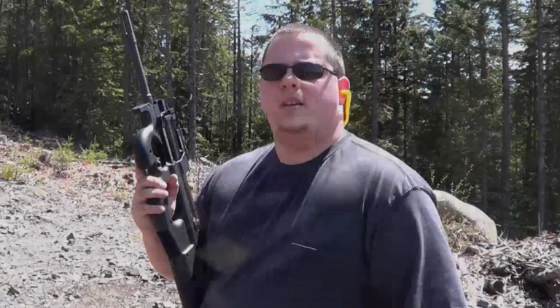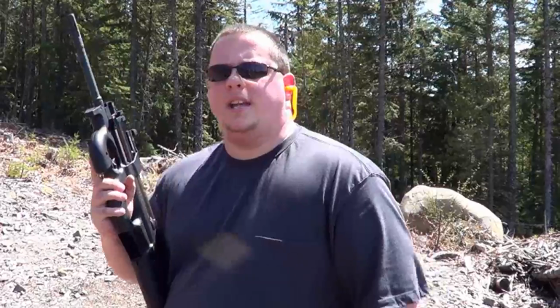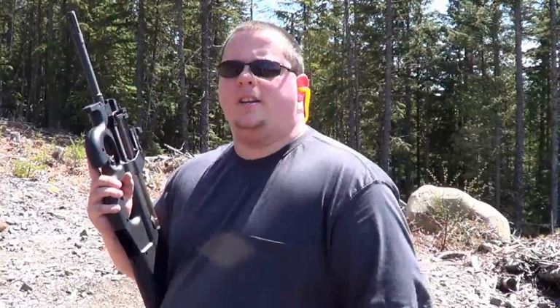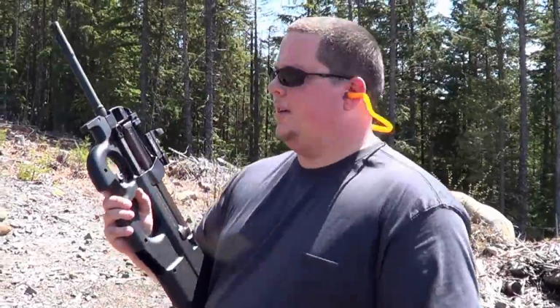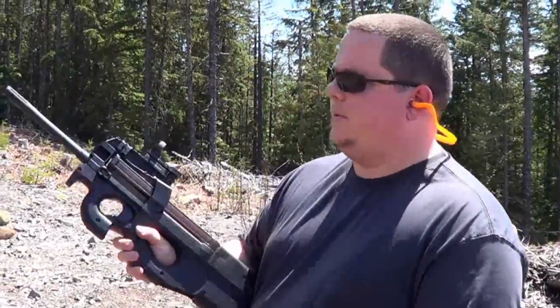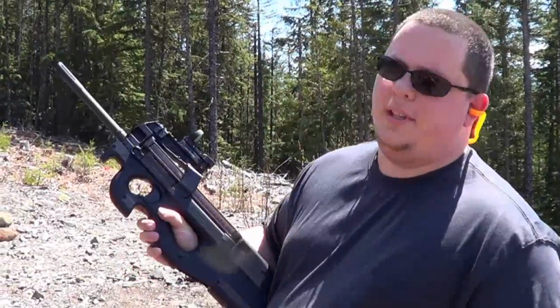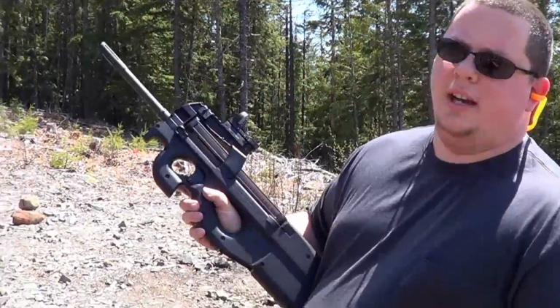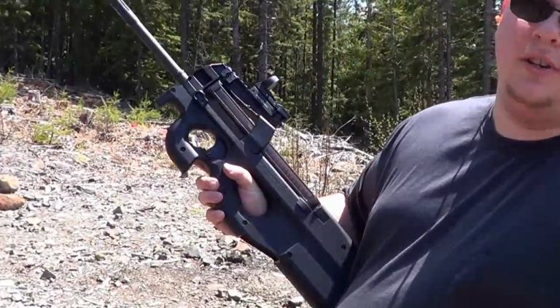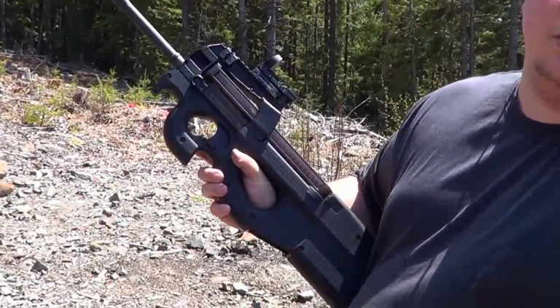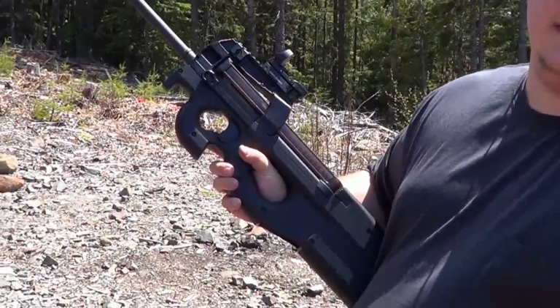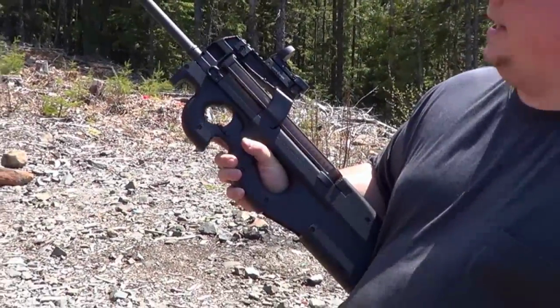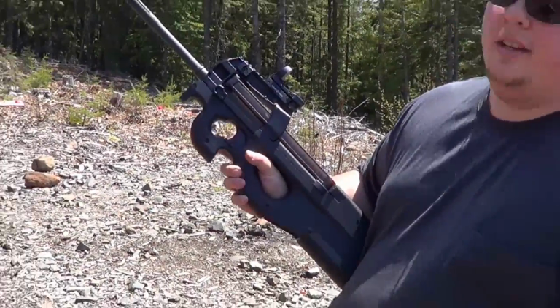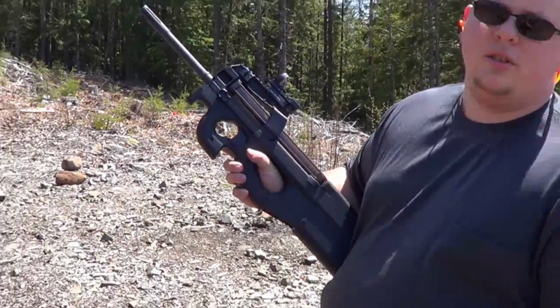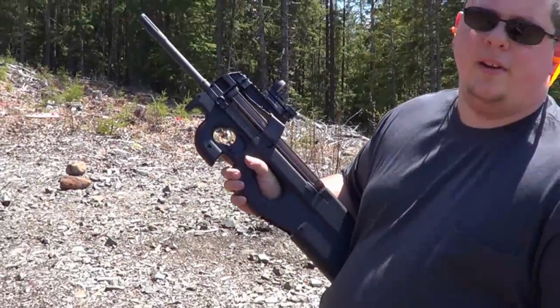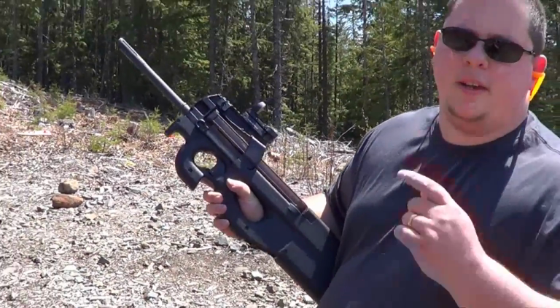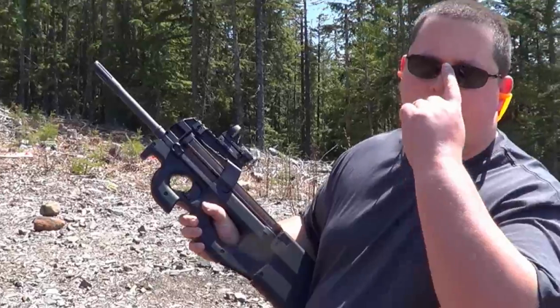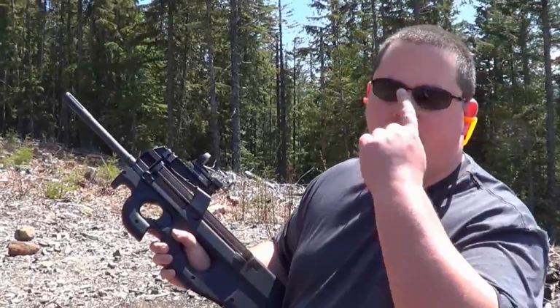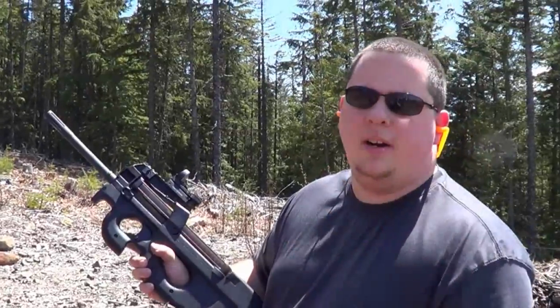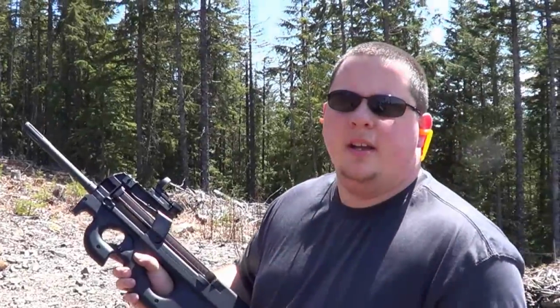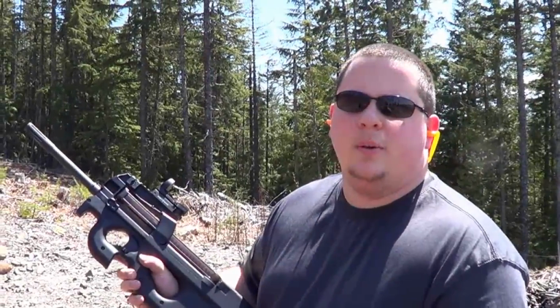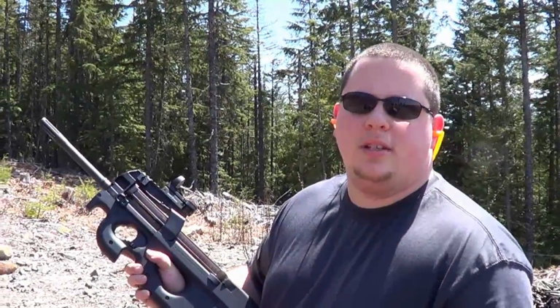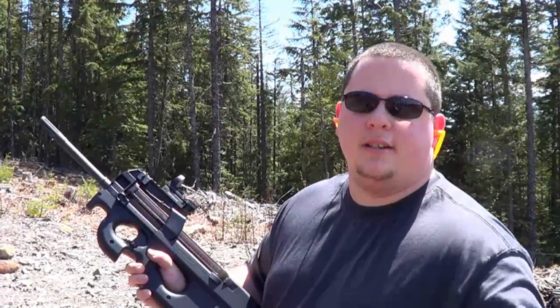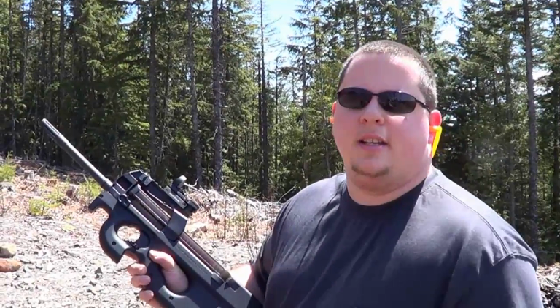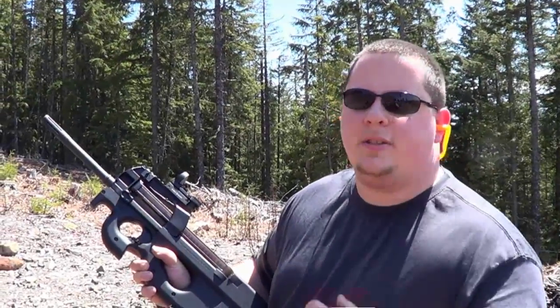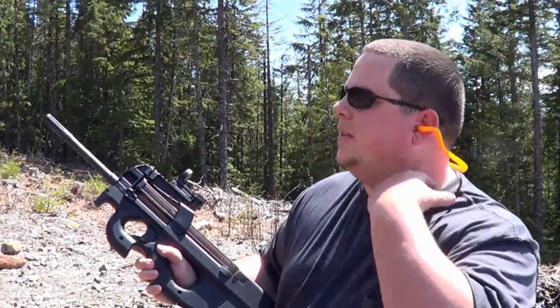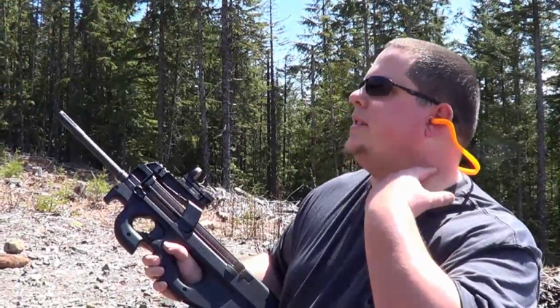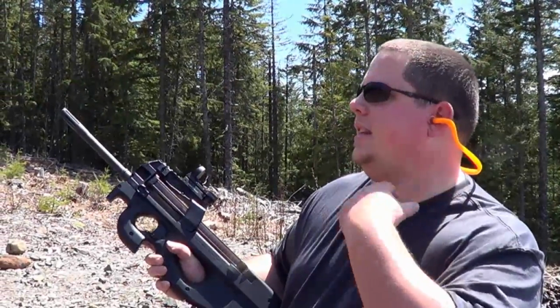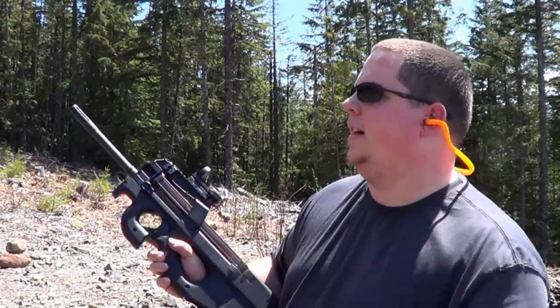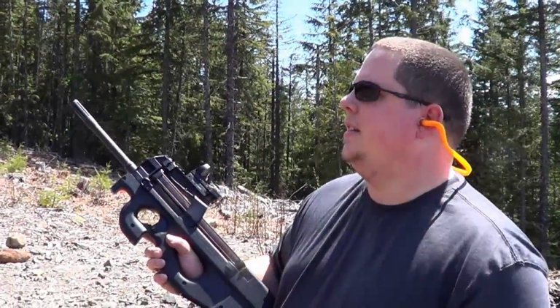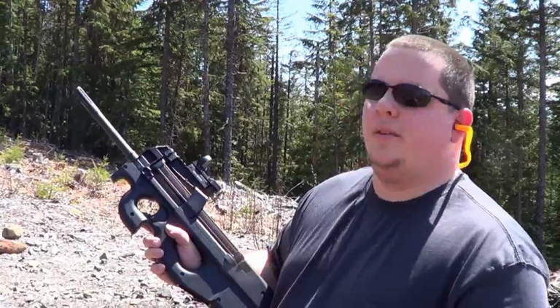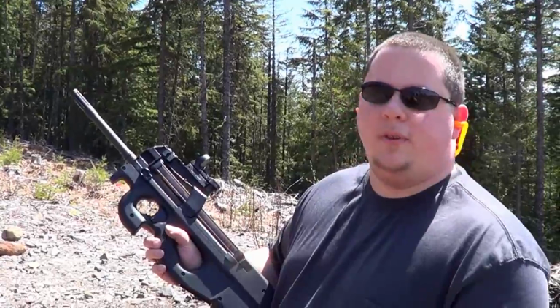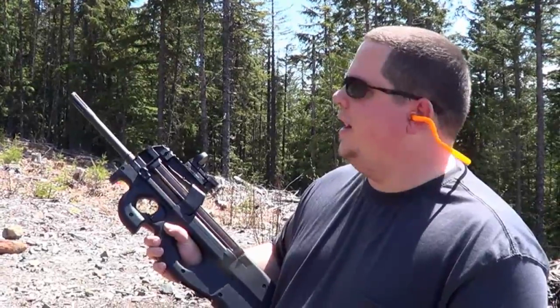Hey guys, Chad here from CNR Reviews. We have the FN Herstal PS90. It shoots the 5.7x28mm. We just got done testing the pistol, and we're going to test the rifle right here.